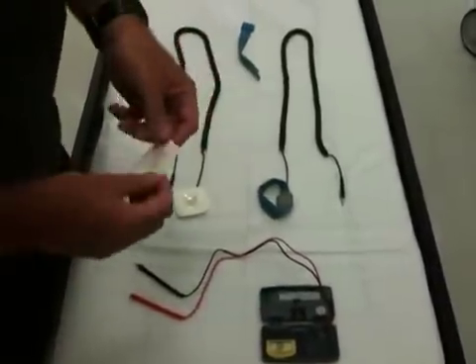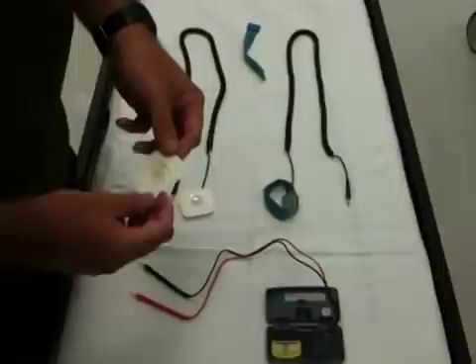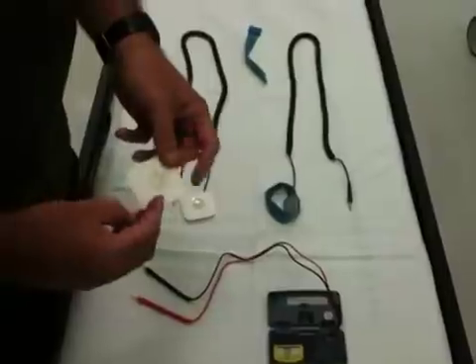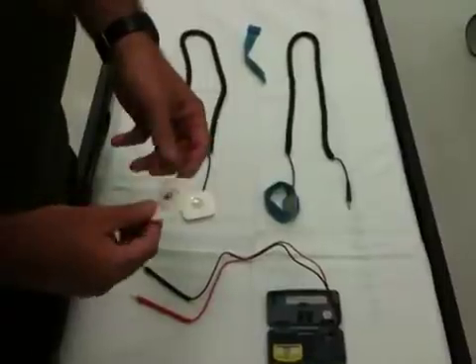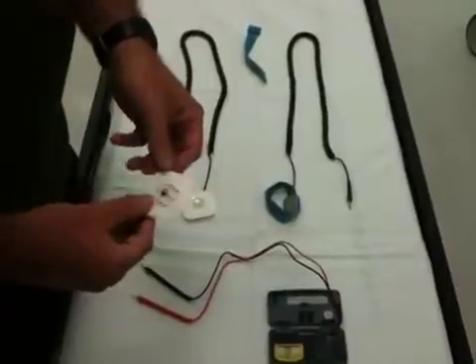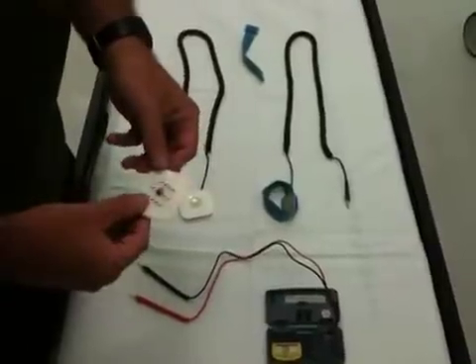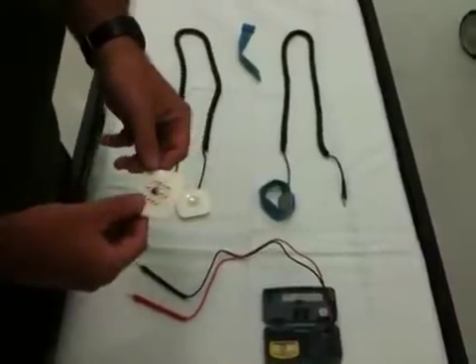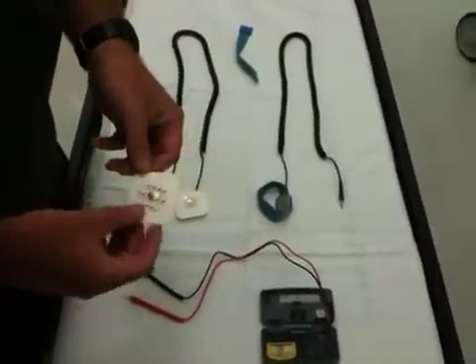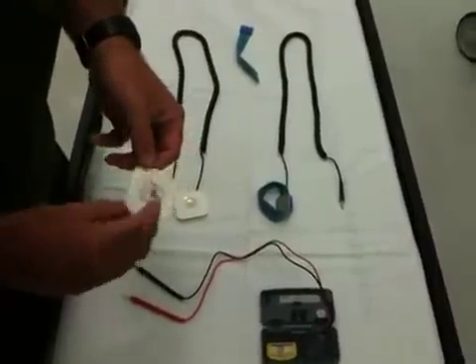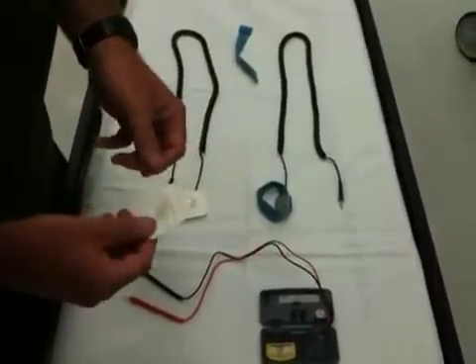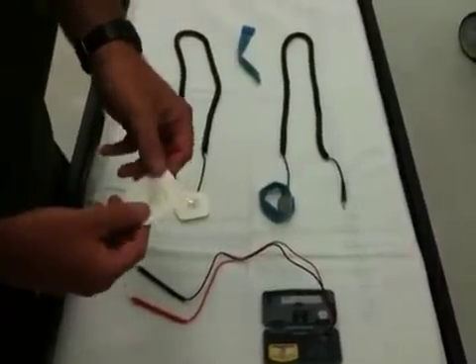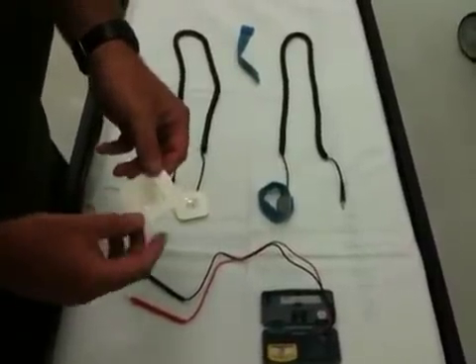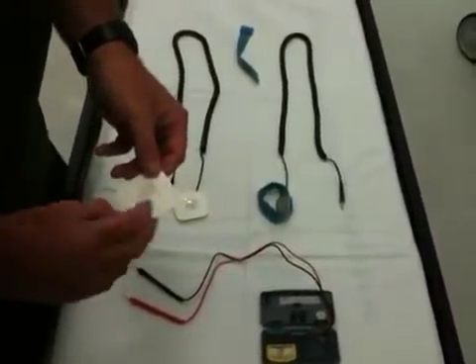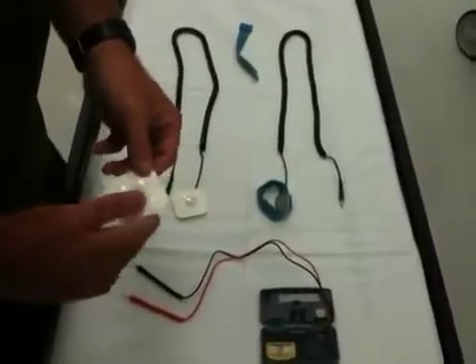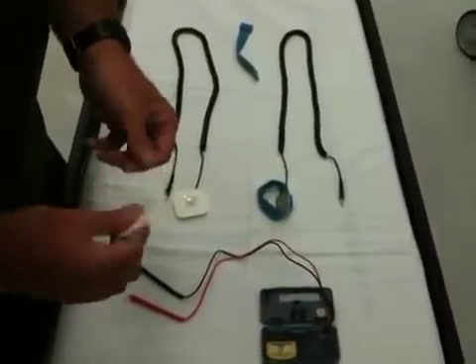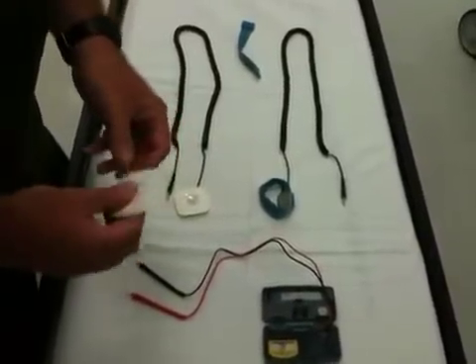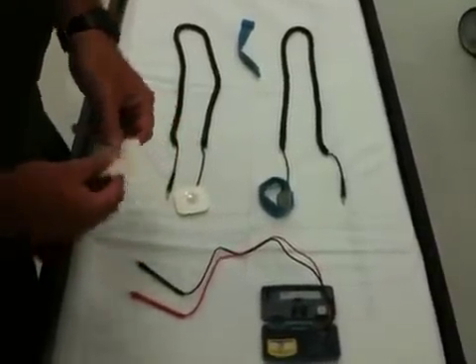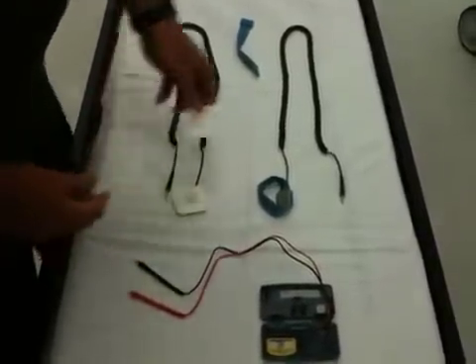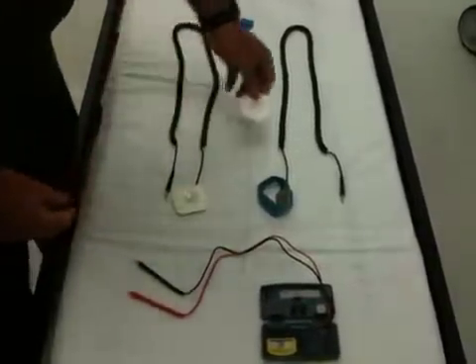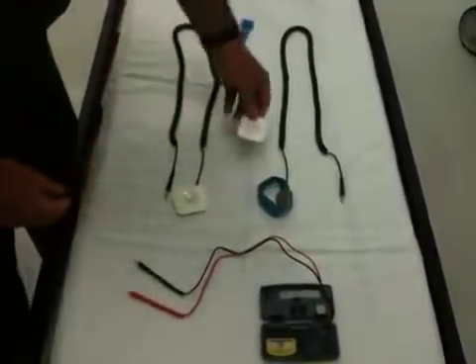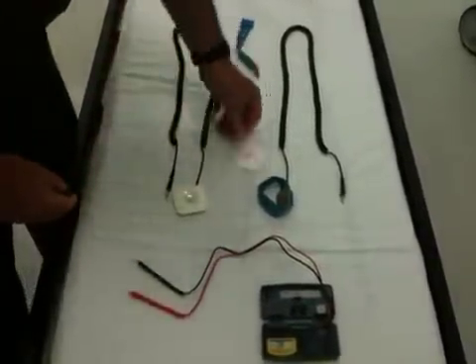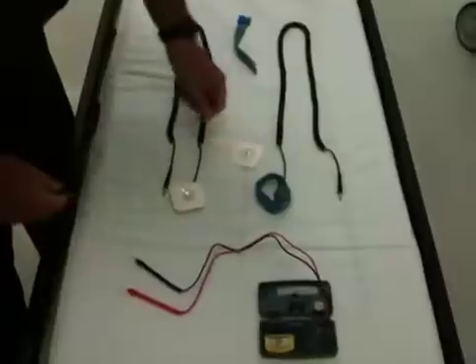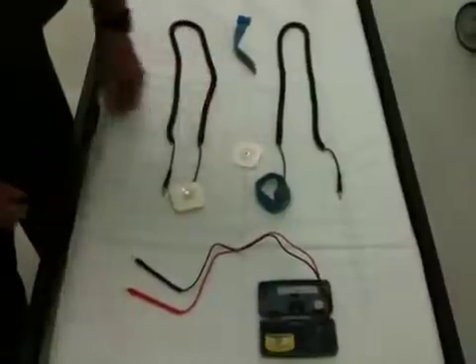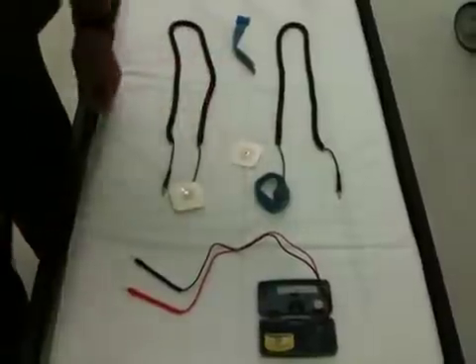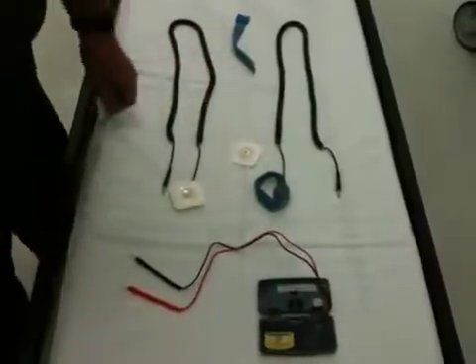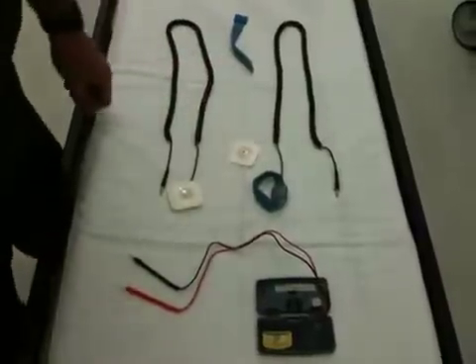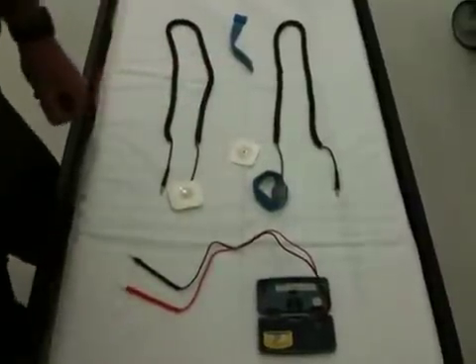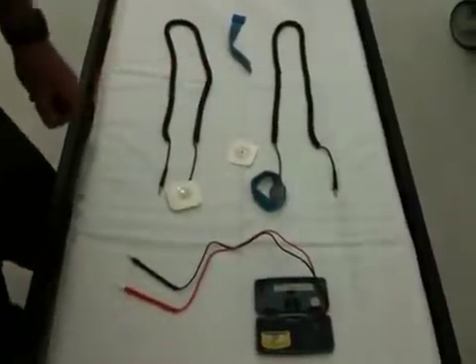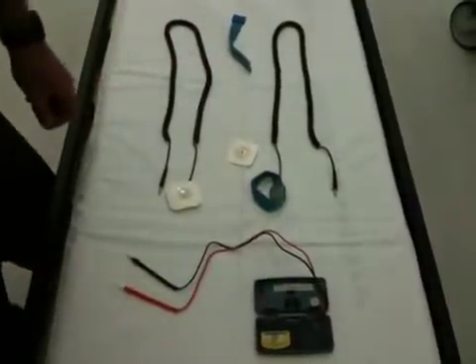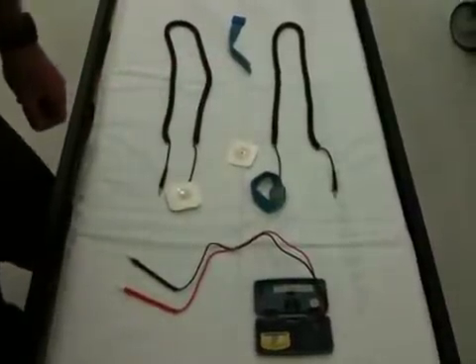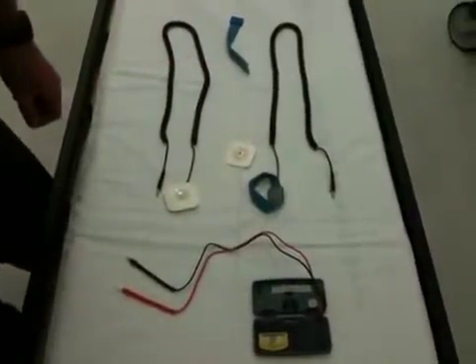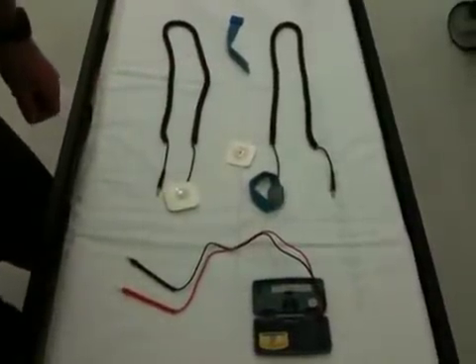Instead, at my center we use the 3M Red Dot EKG pad. It works very well. It's a one-time use — you throw it away when you're done.